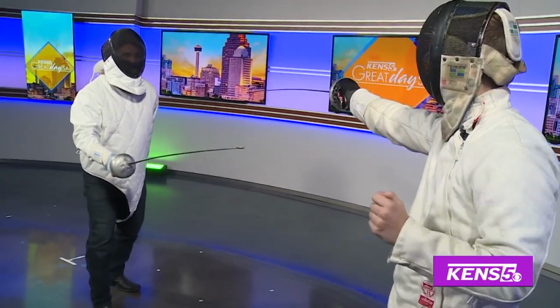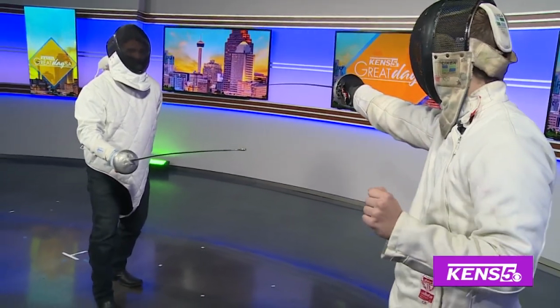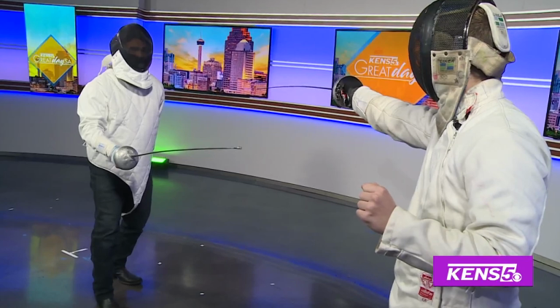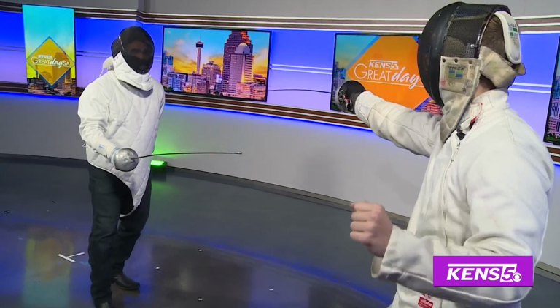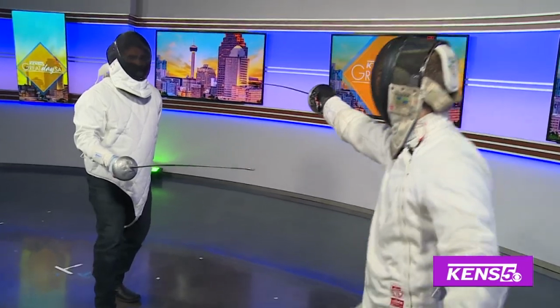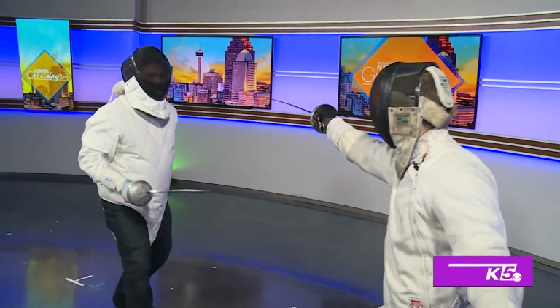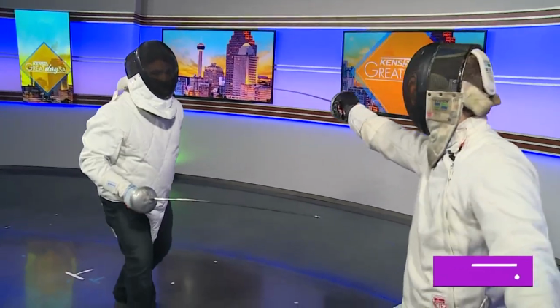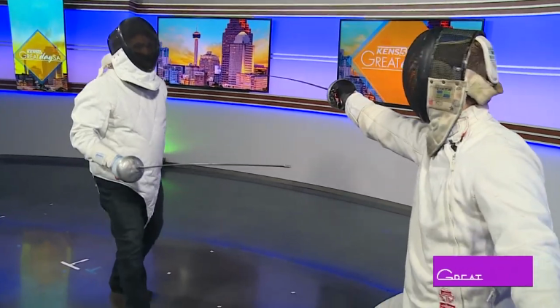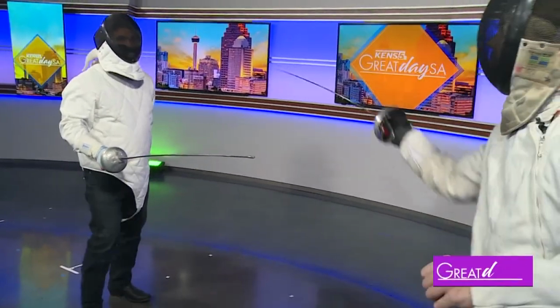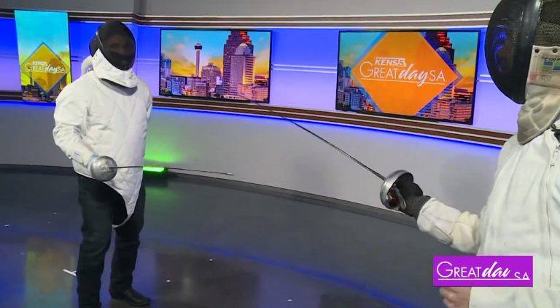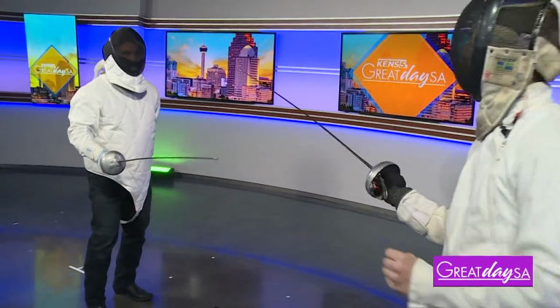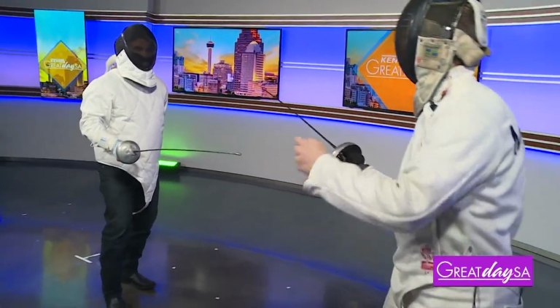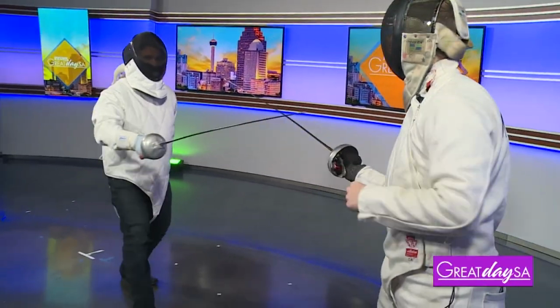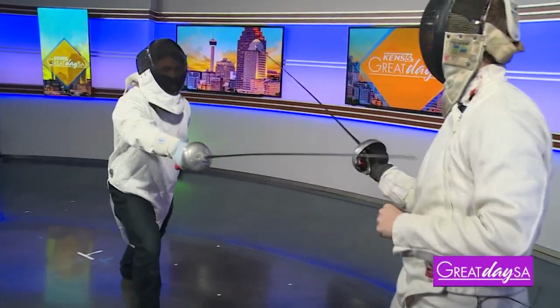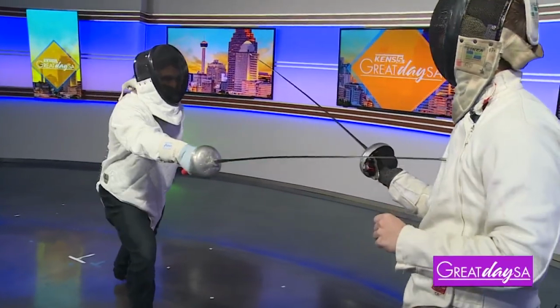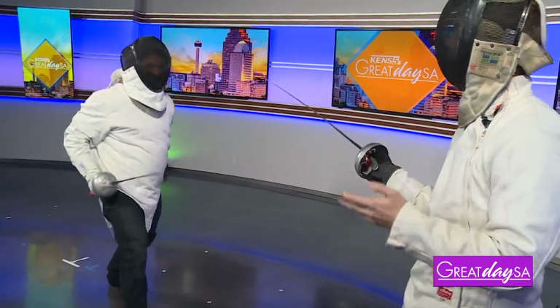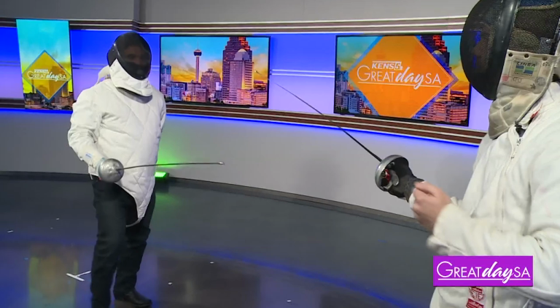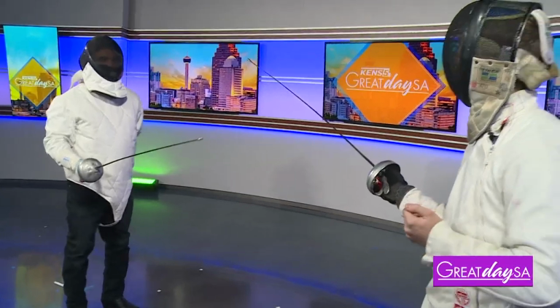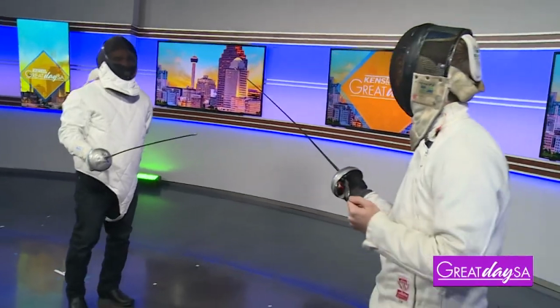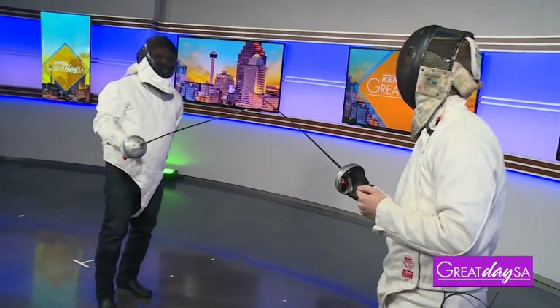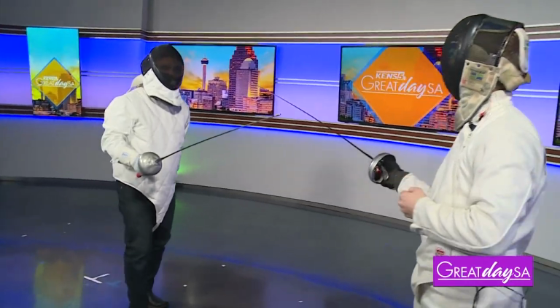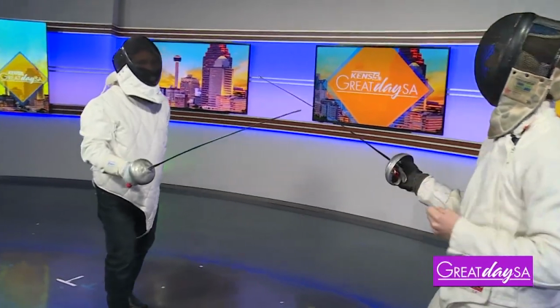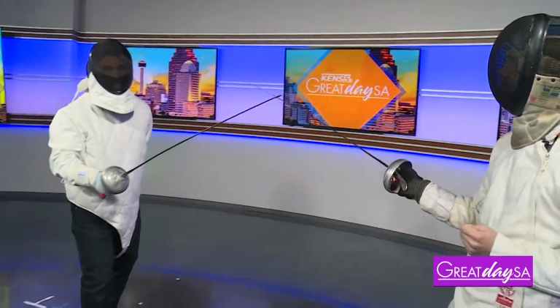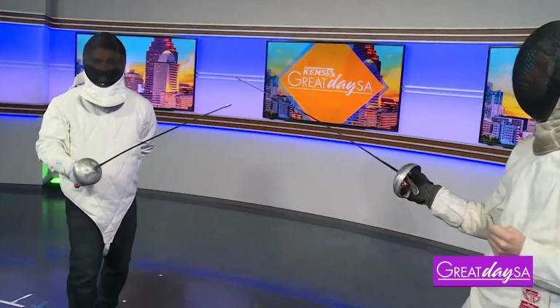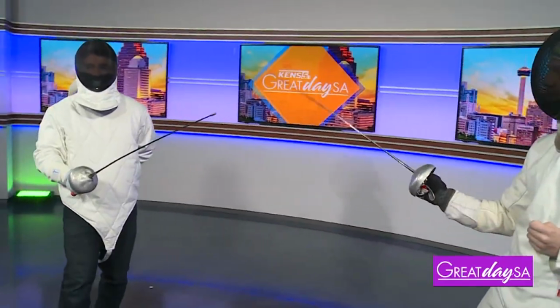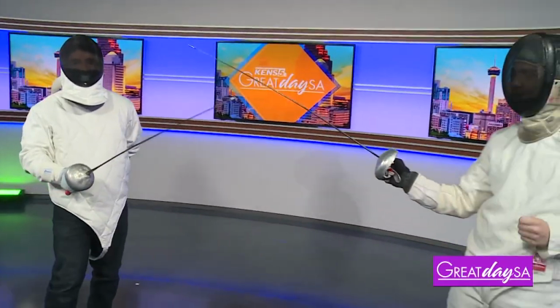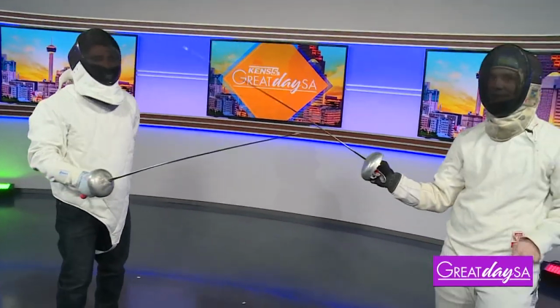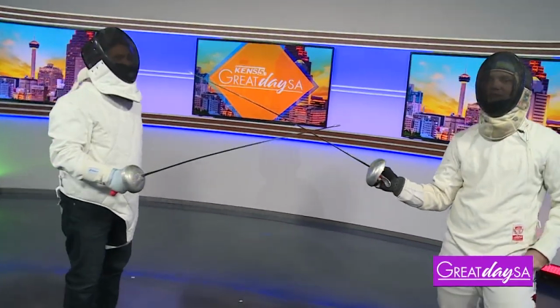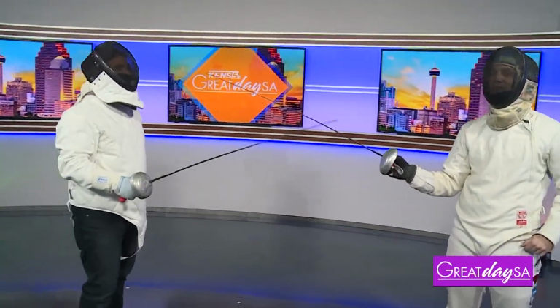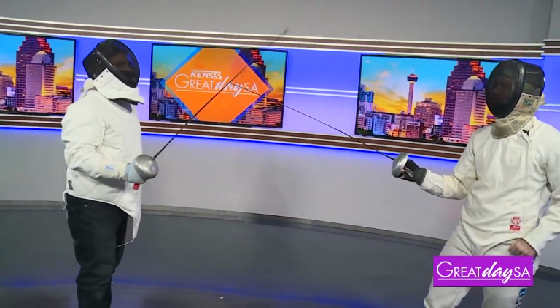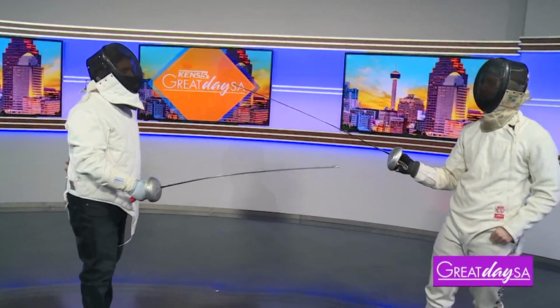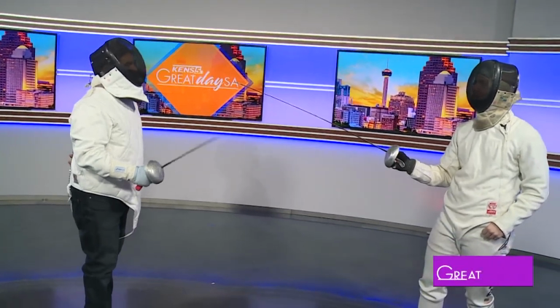My favorite one we're going to move on to is the lunge. You extend your arm like a thrust, then push out with your front foot. Those are three of the most basic fencing moves I can teach you to be successful.